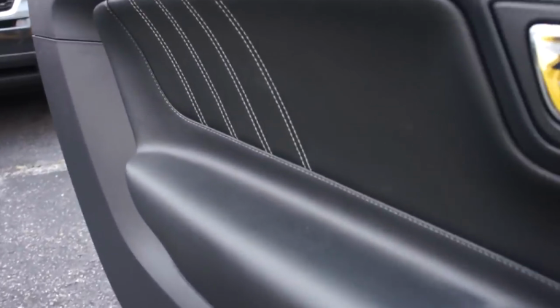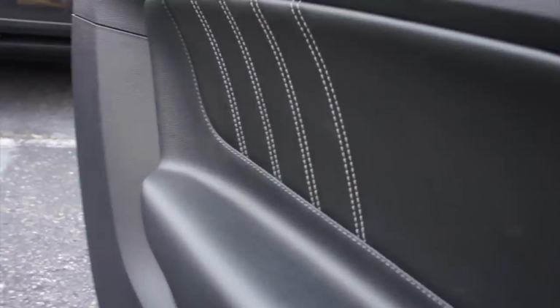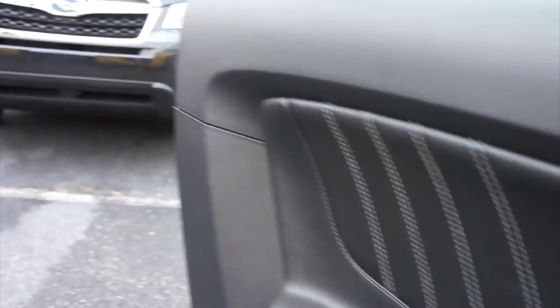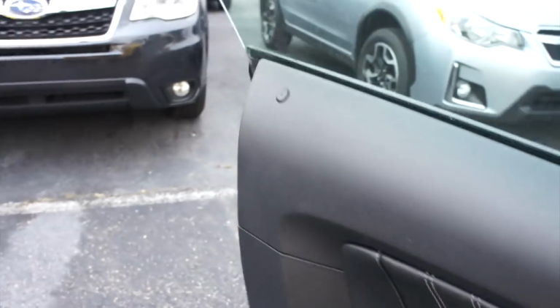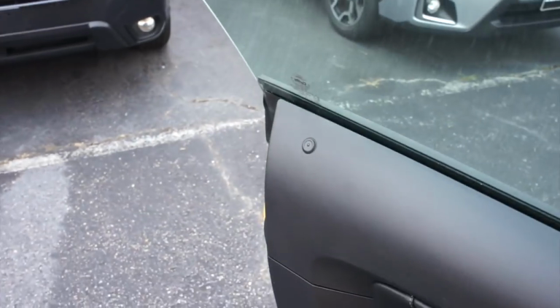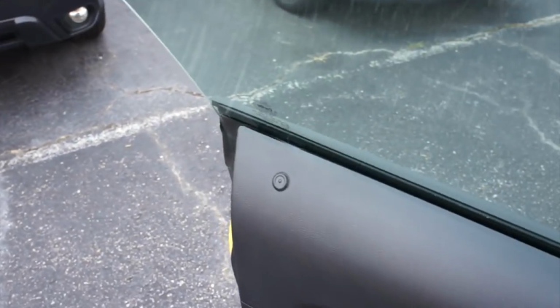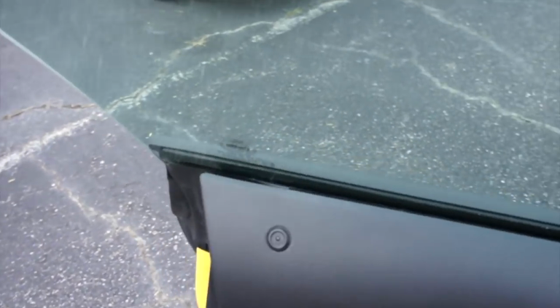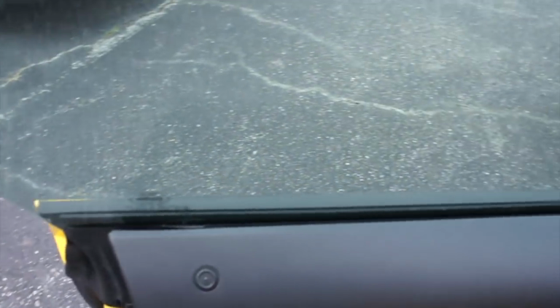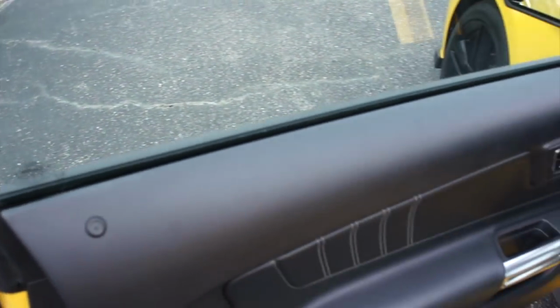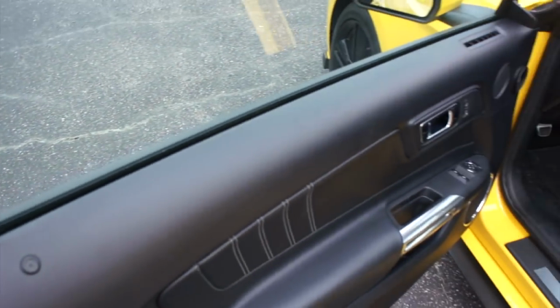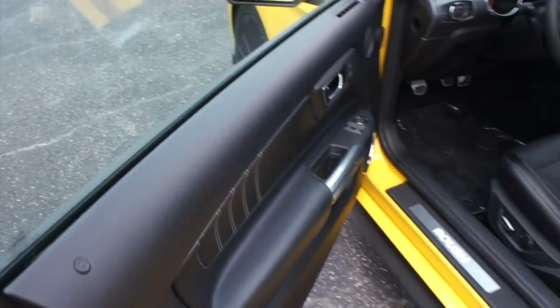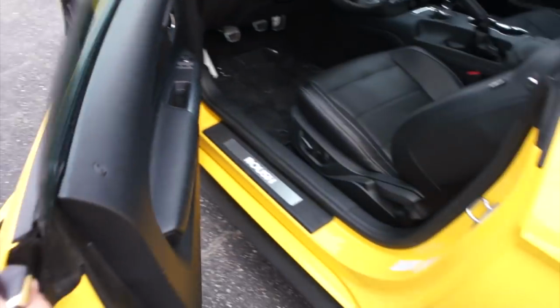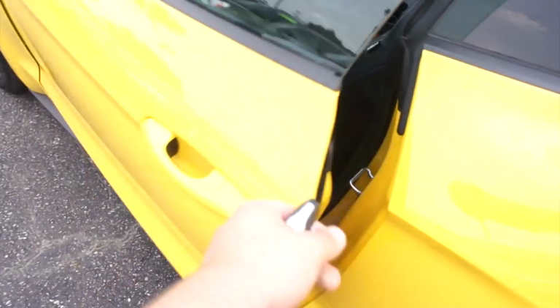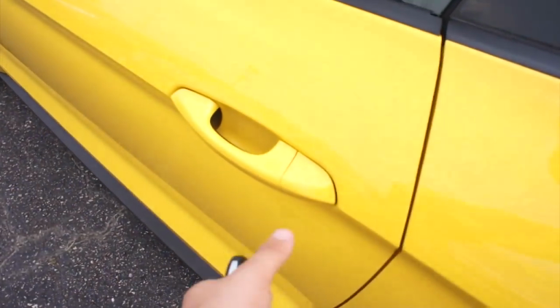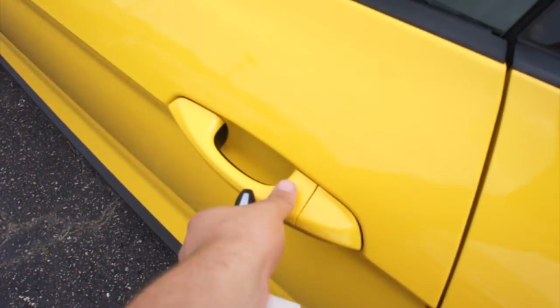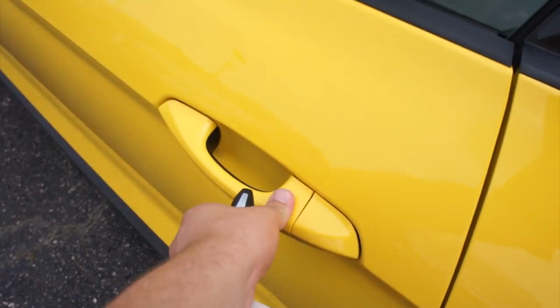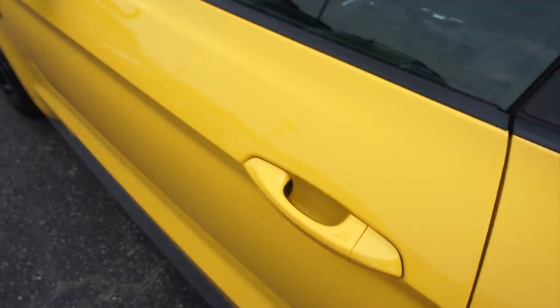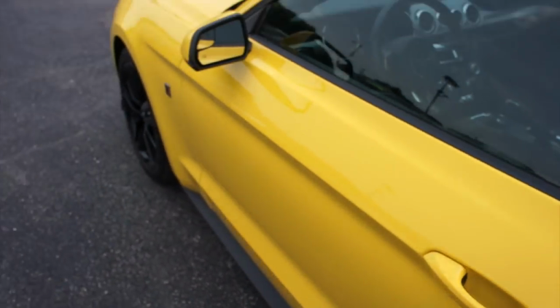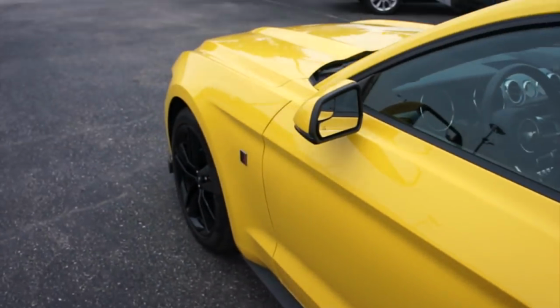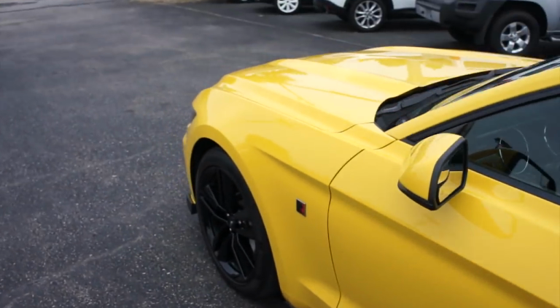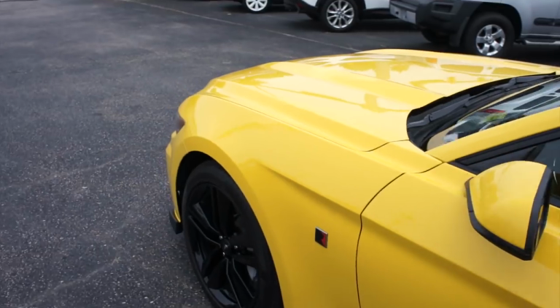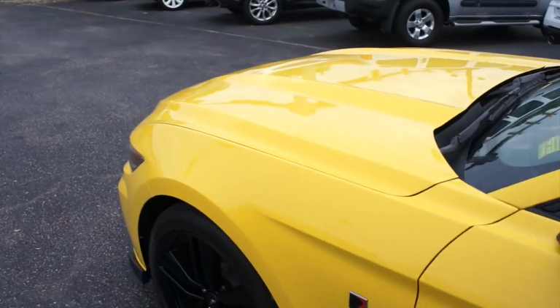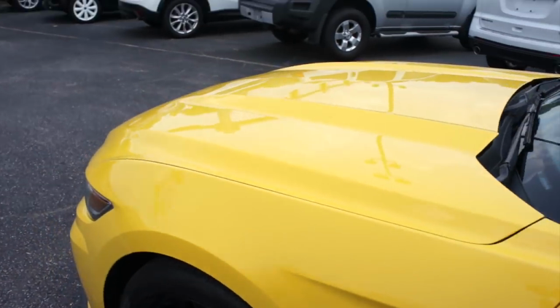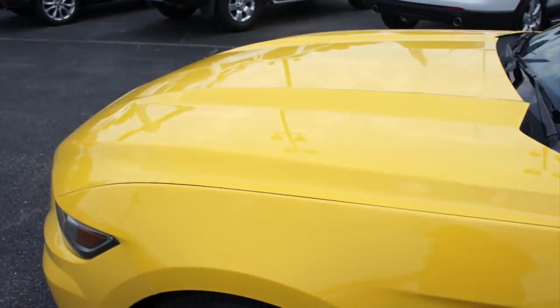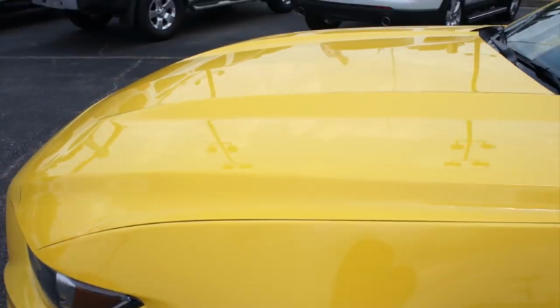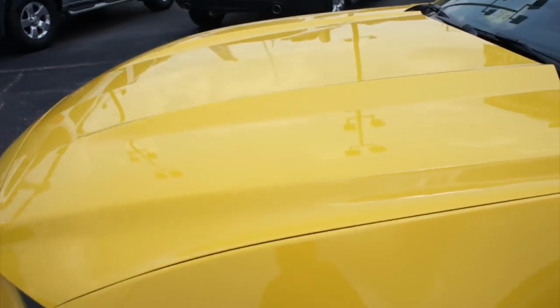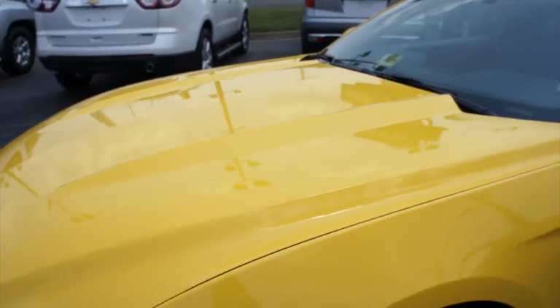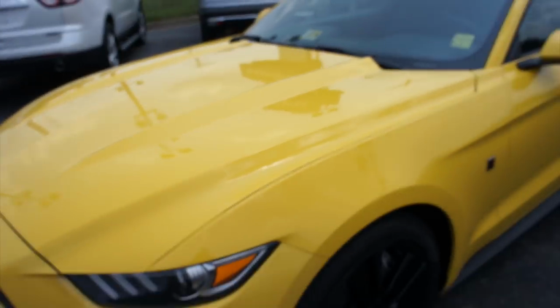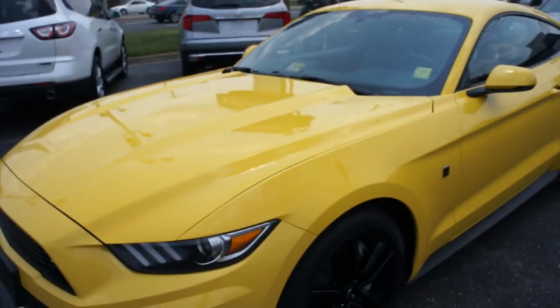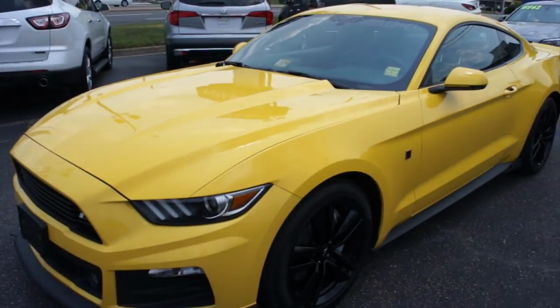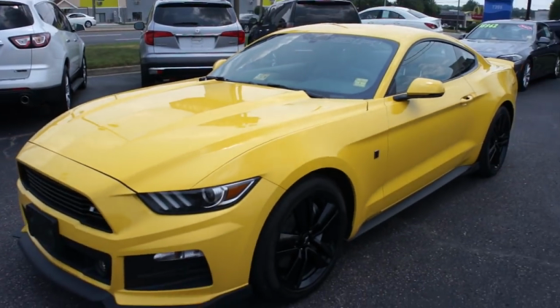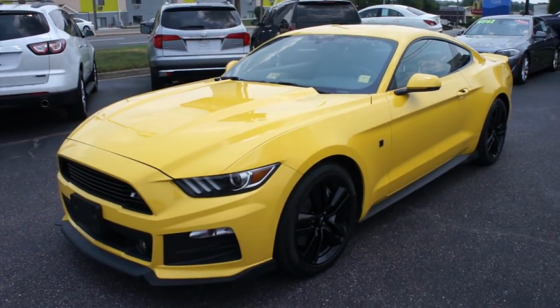As always, this vehicle is for sale at Volvo of Richmond here in Richmond, Virginia. If you are interested in this vehicle, please let Volvo Richmond know you saw this video. Thanks for watching.